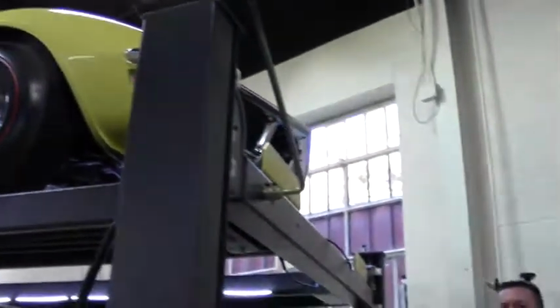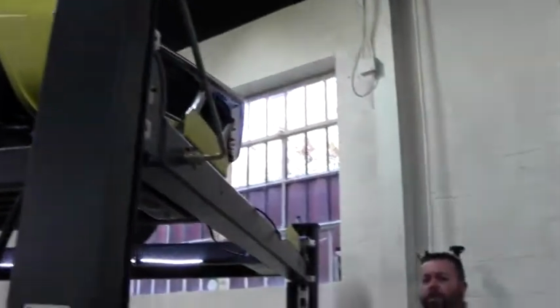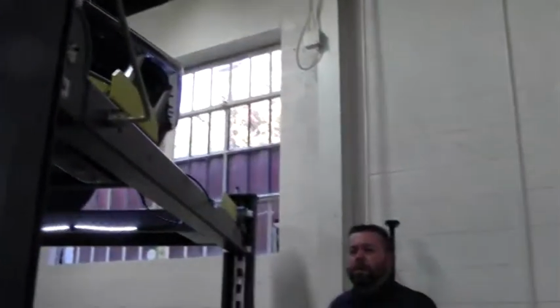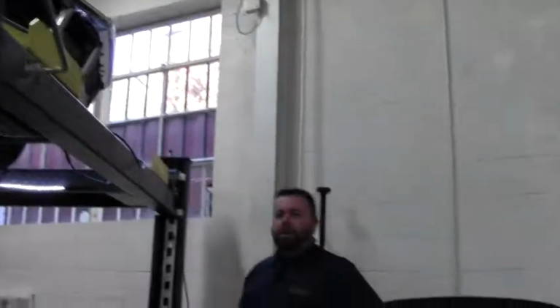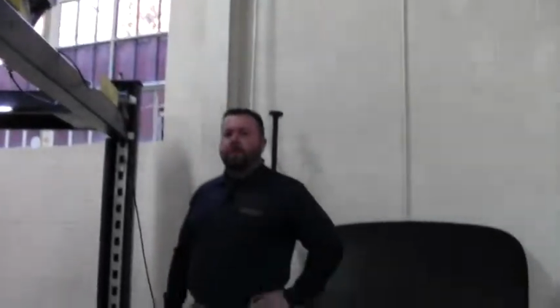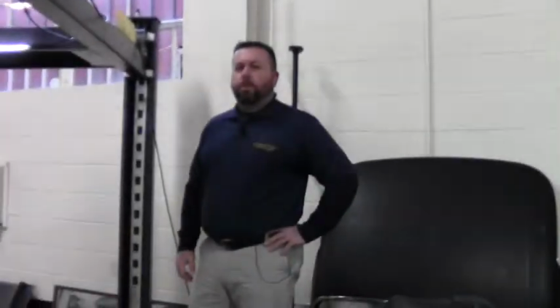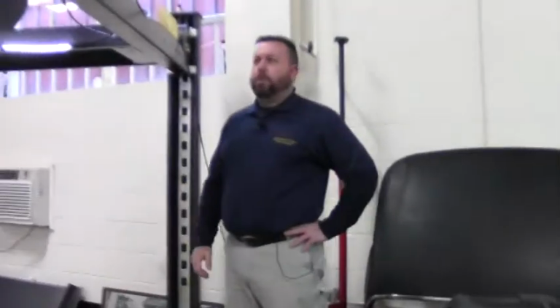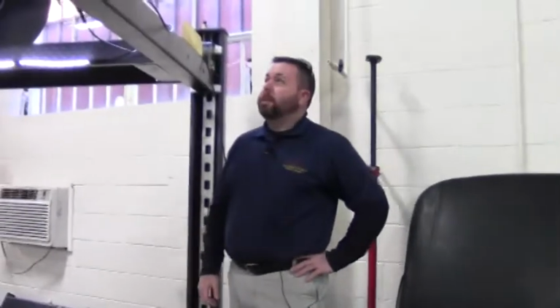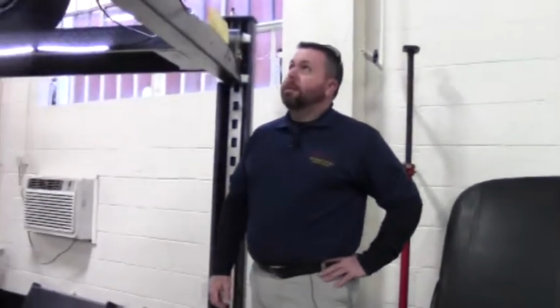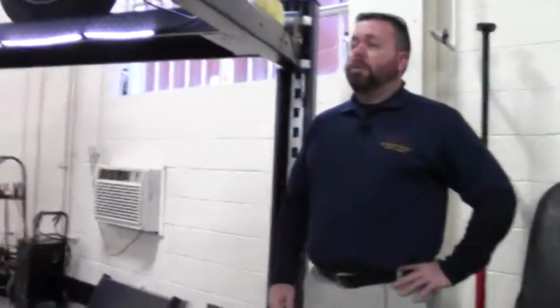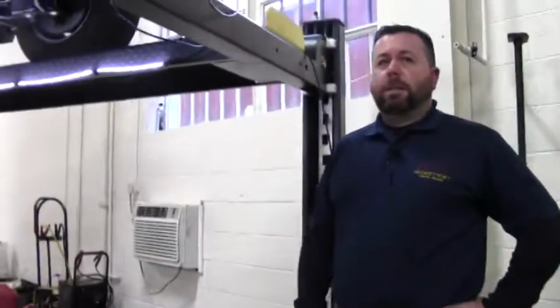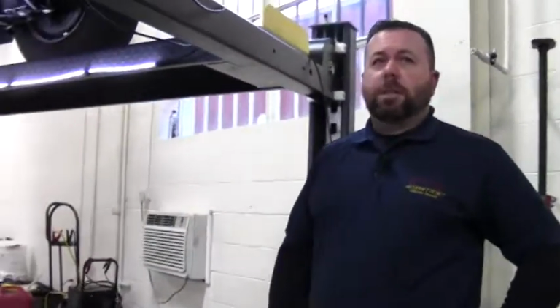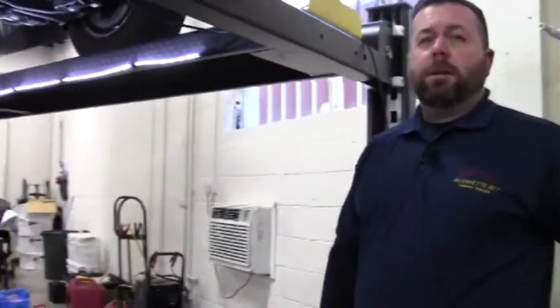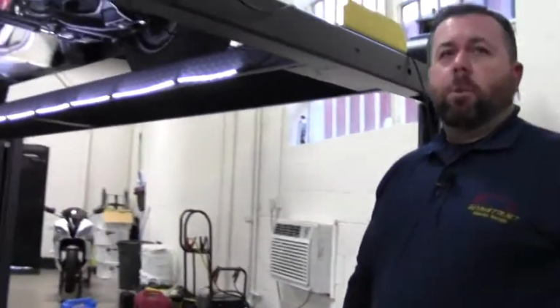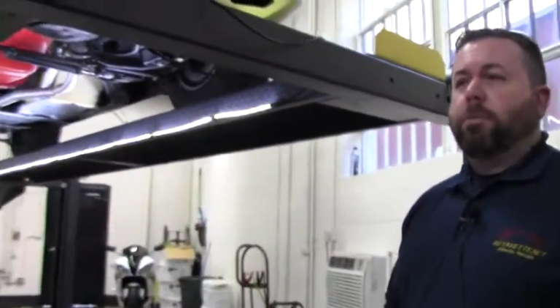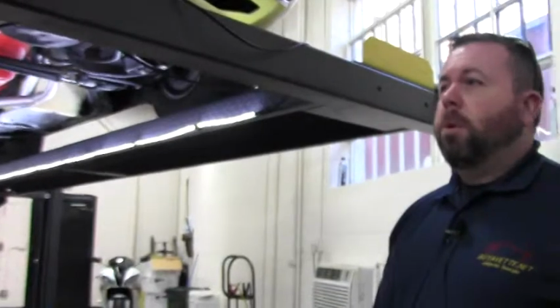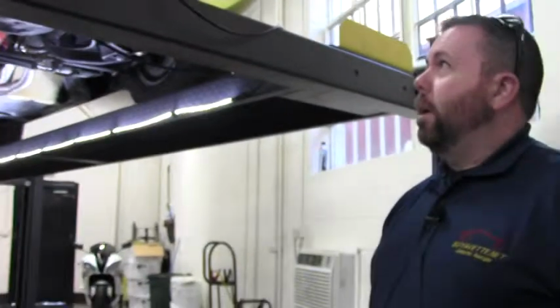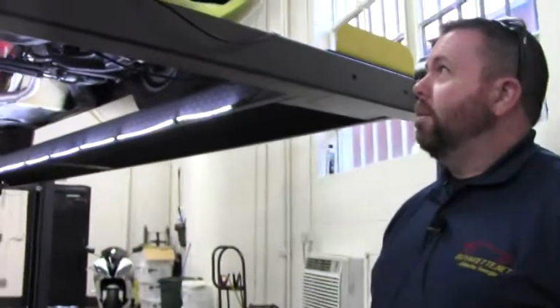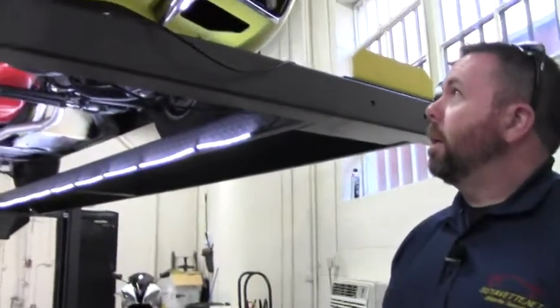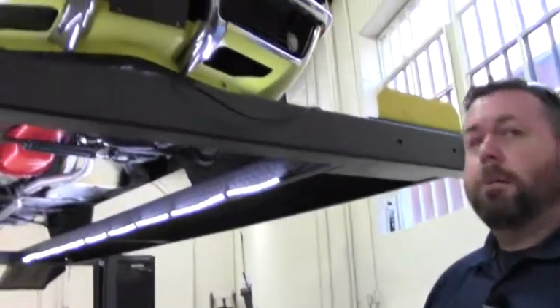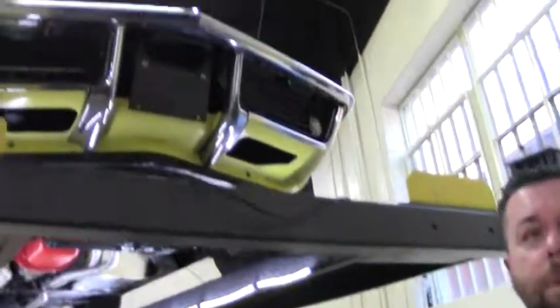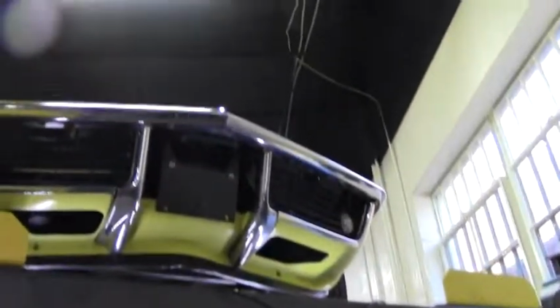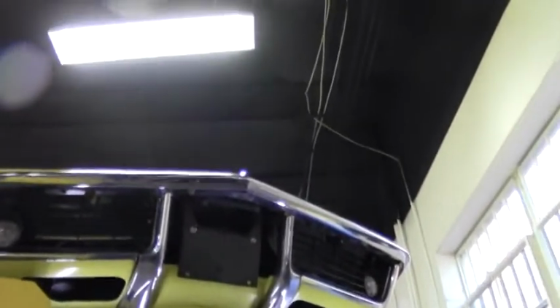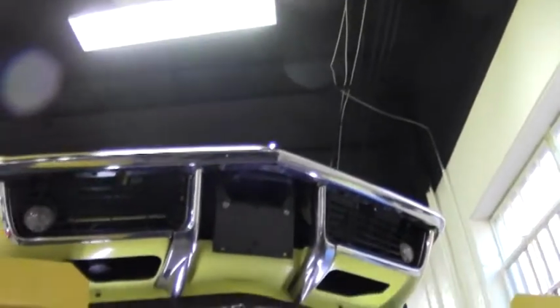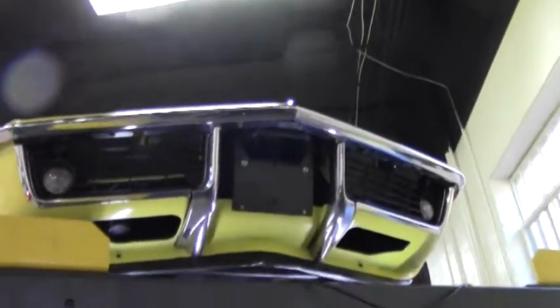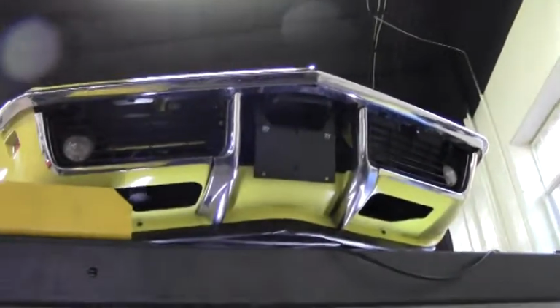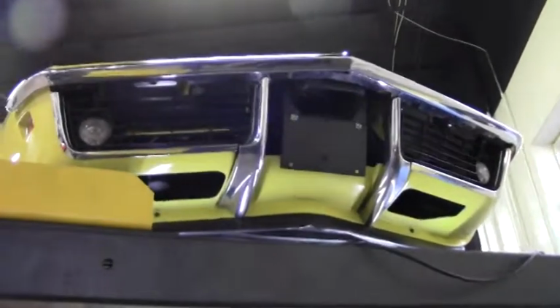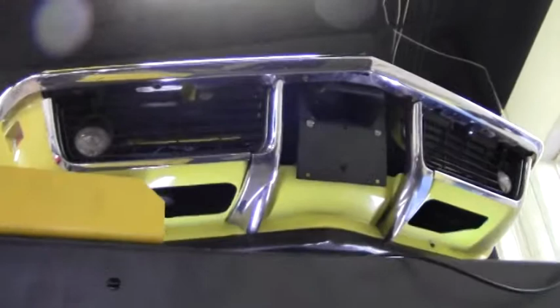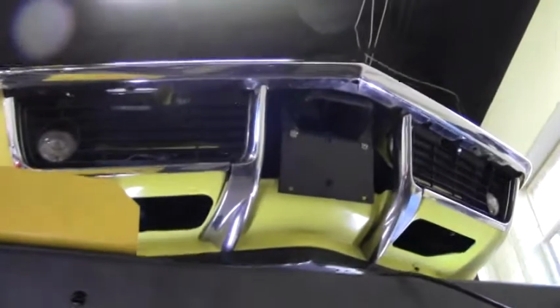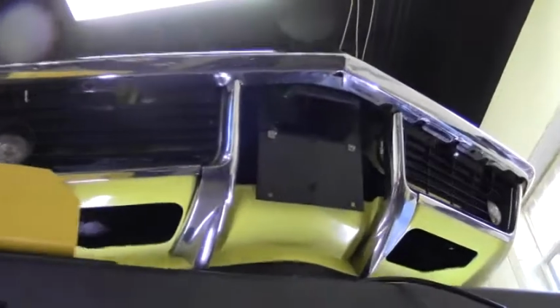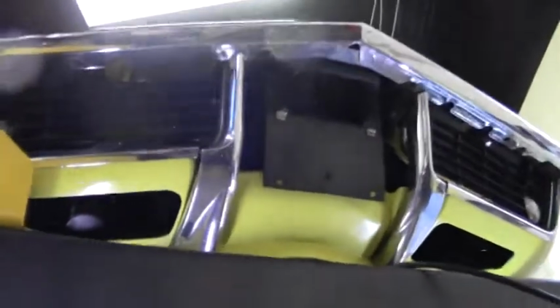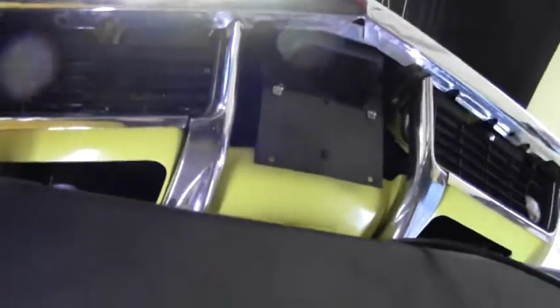Hey Corvette fans, welcome back to Buy a Vet where we're showcasing this beautiful 1969 Corvette convertible. I wanted to just give you a look at the underneath of this car so you could see what we see when we put them up in the air to check them out.